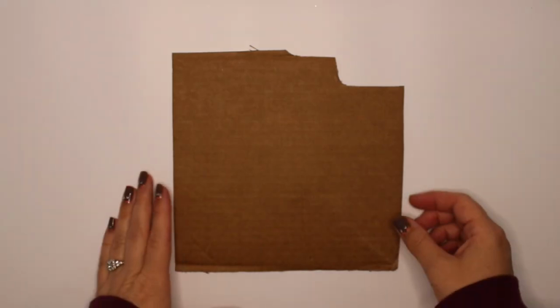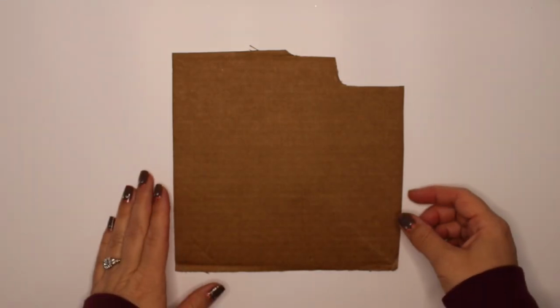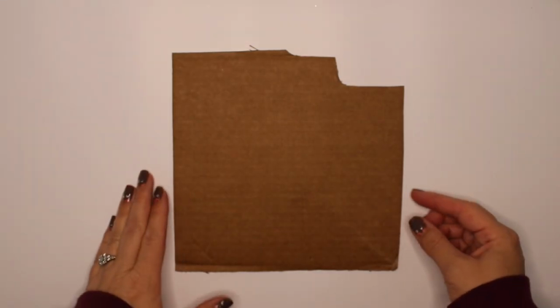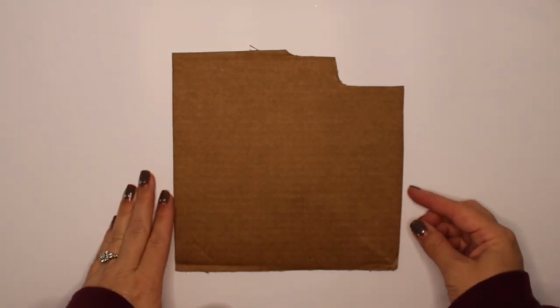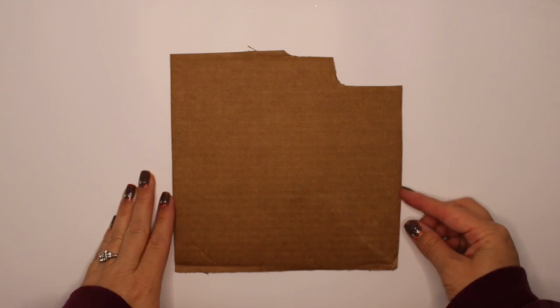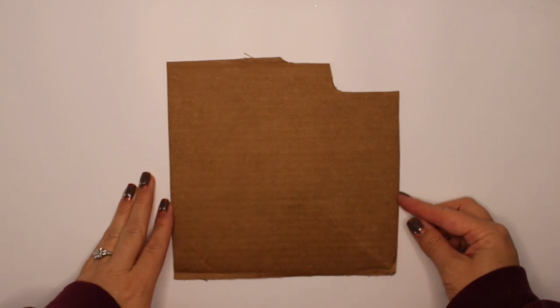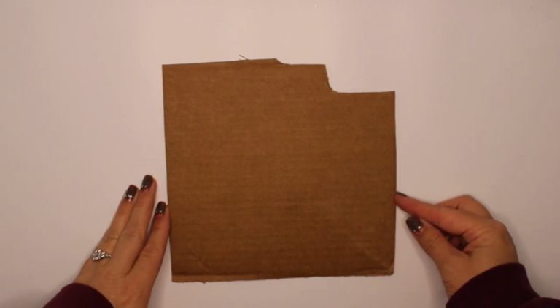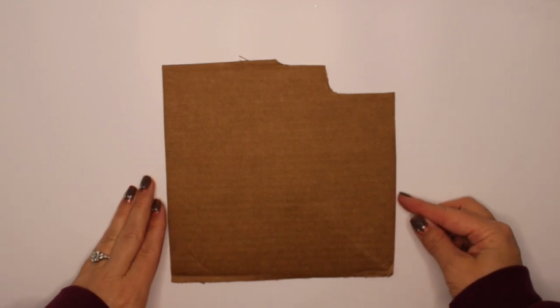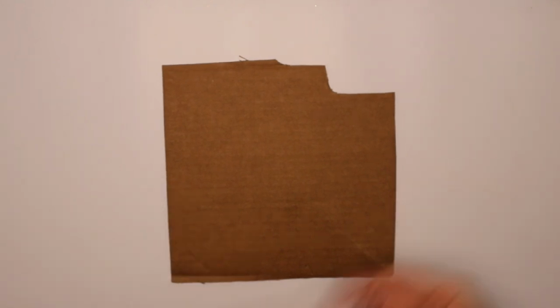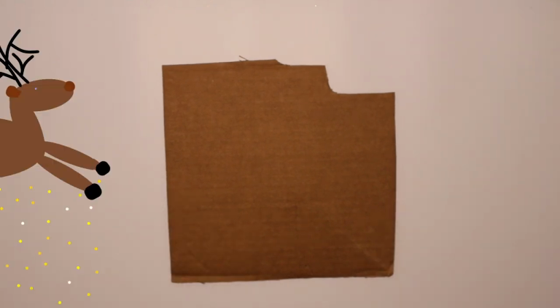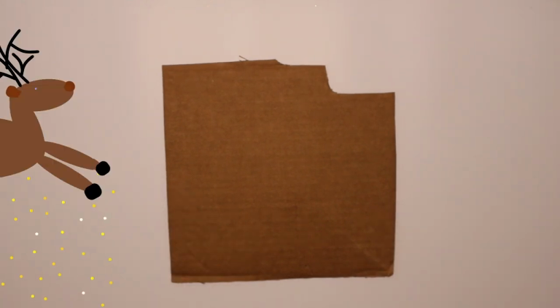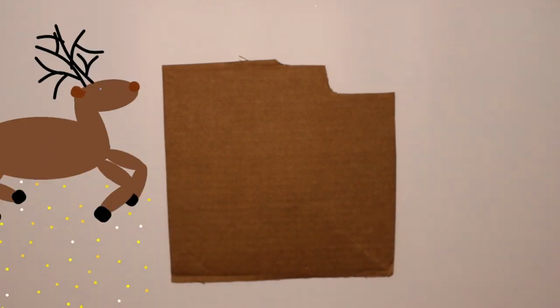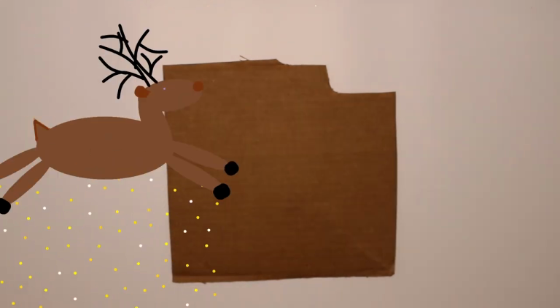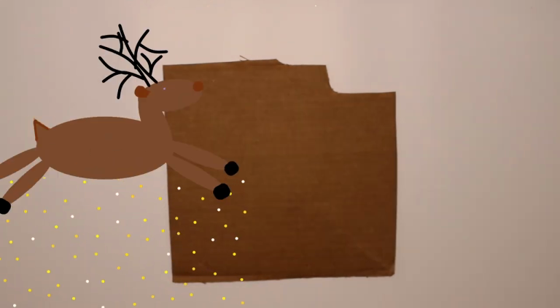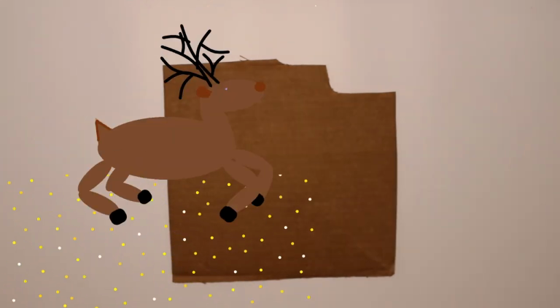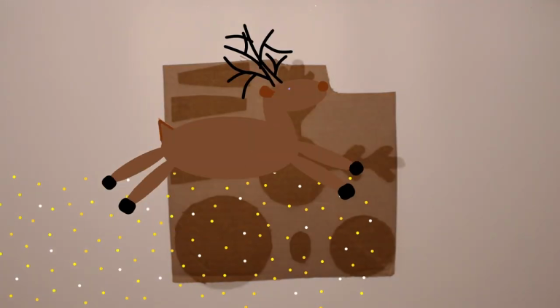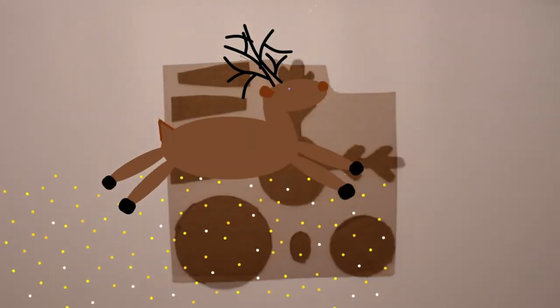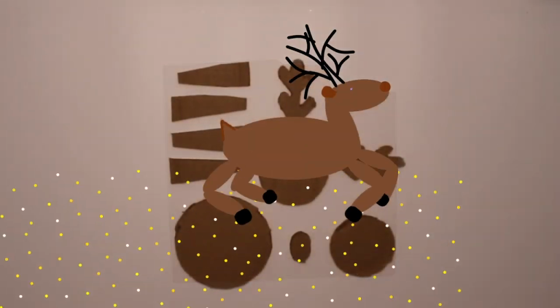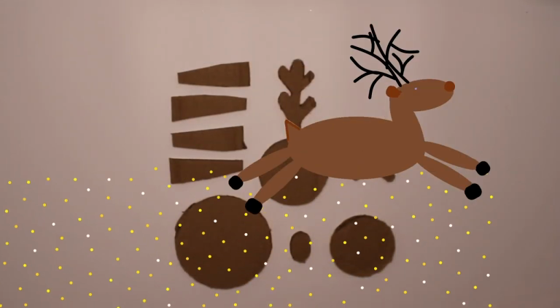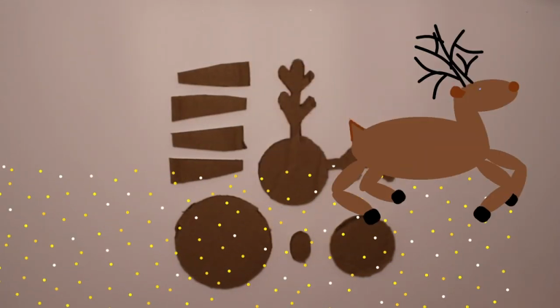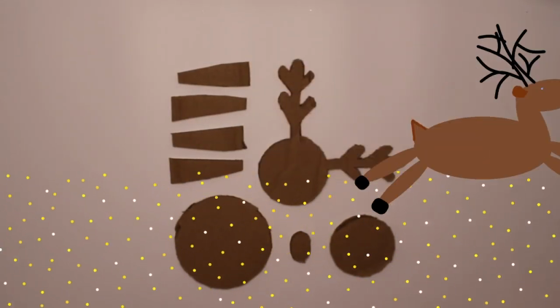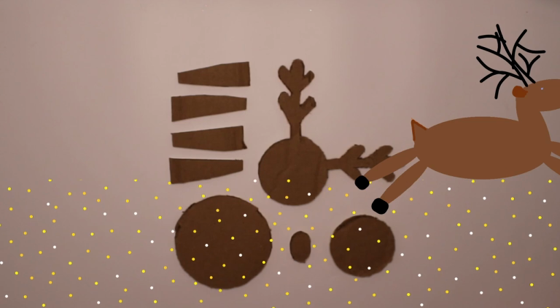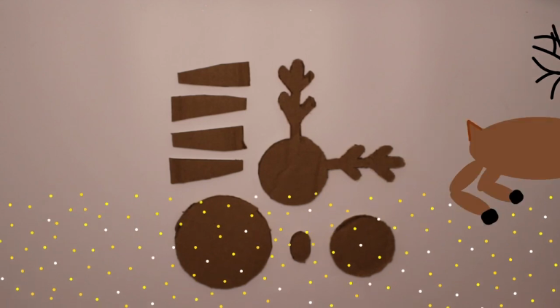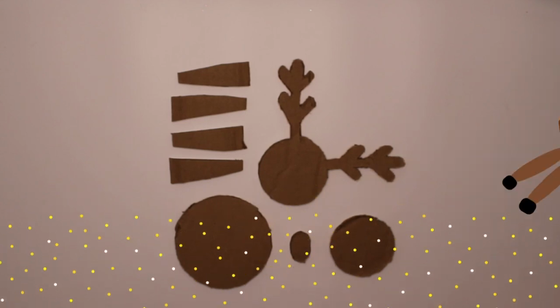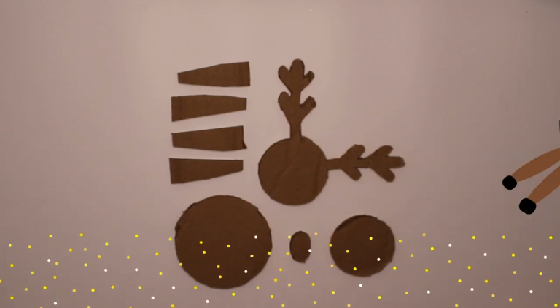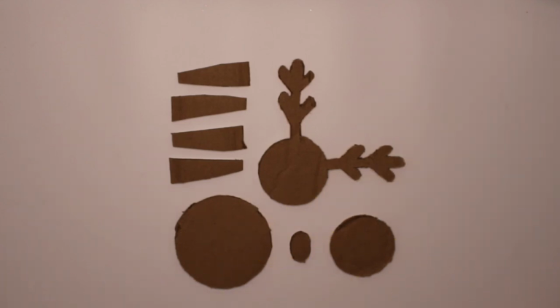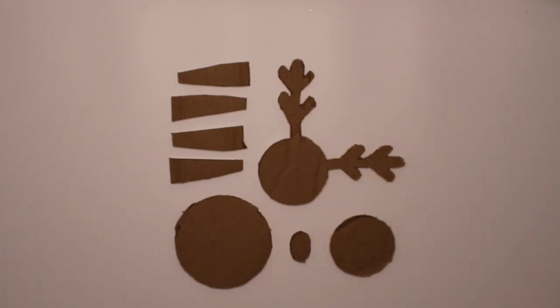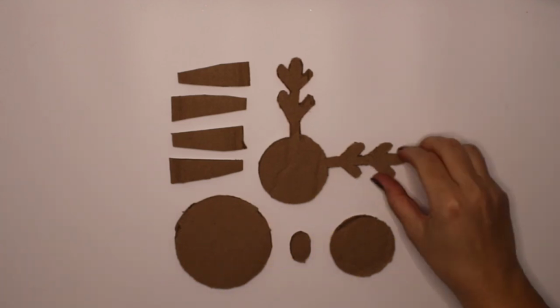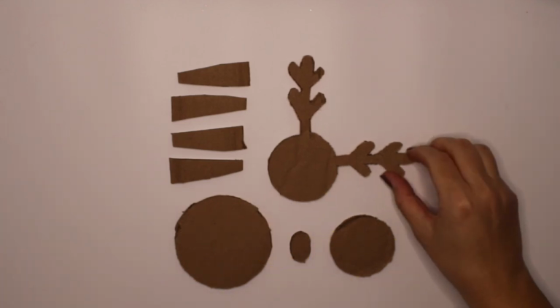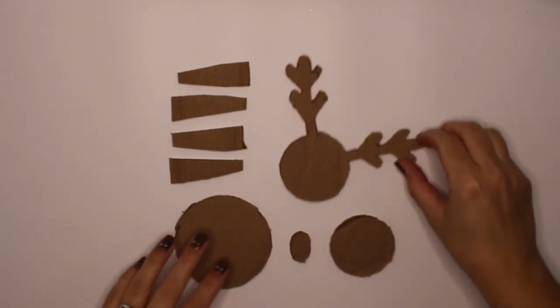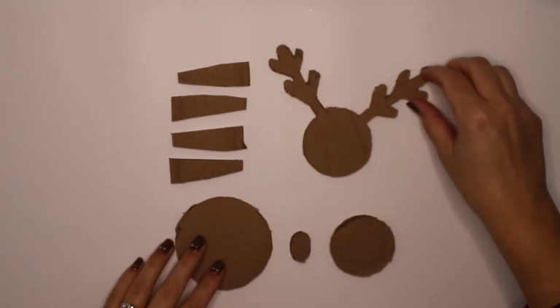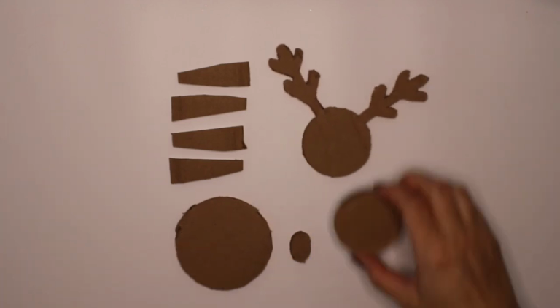Now where's that magical reindeer when you need him? Oh, there he is. Cool! Look what he cut out for me.